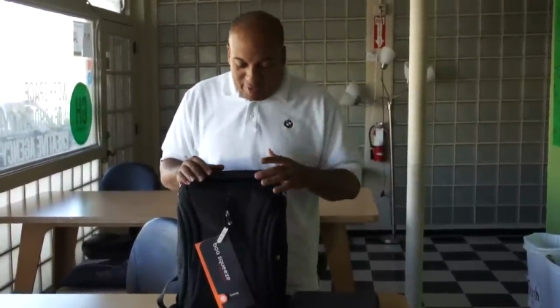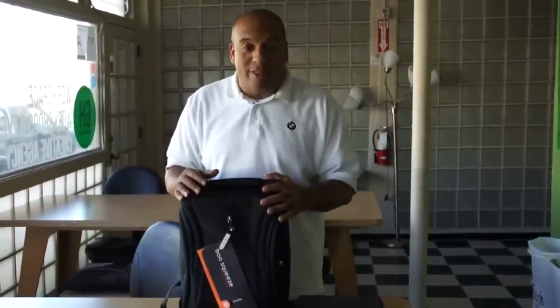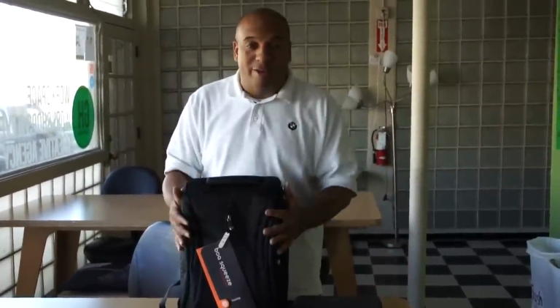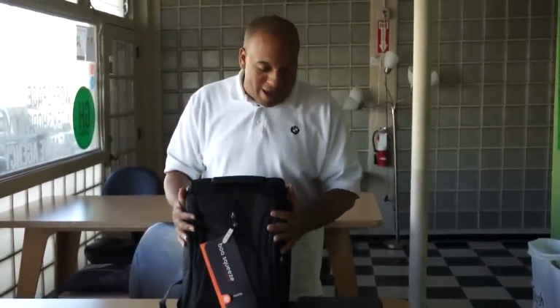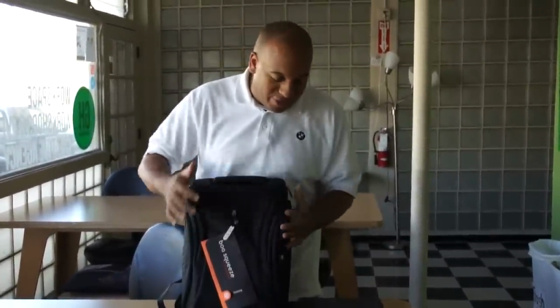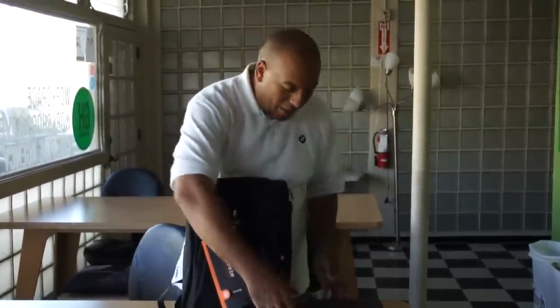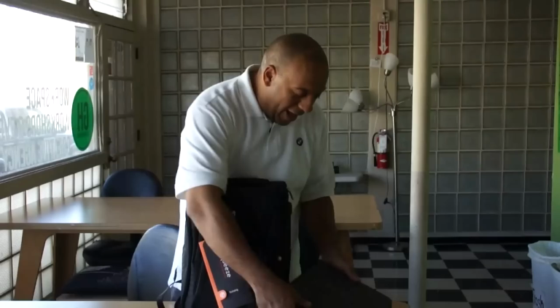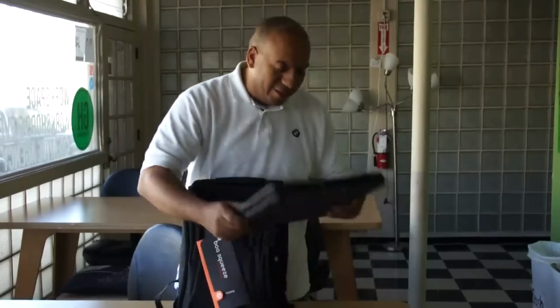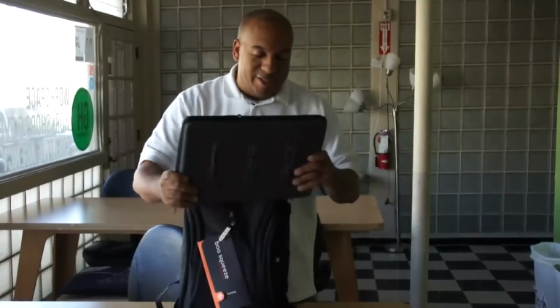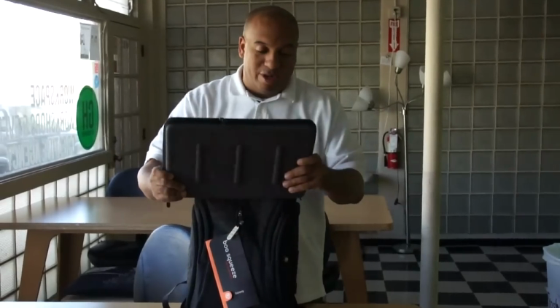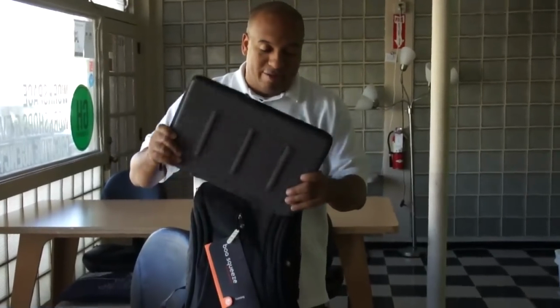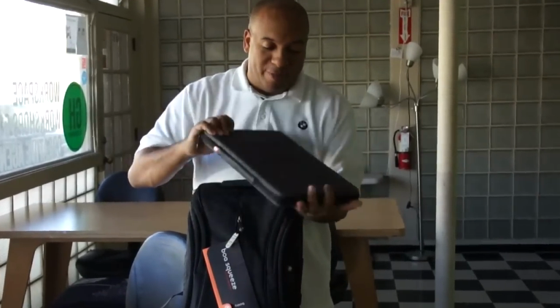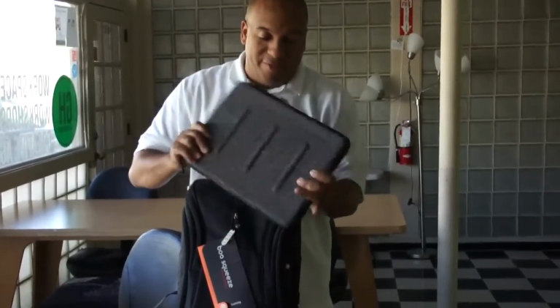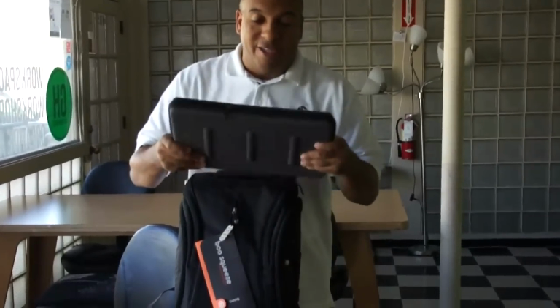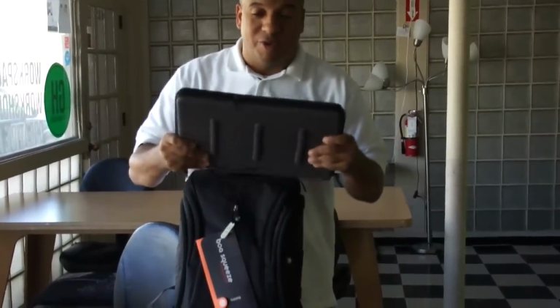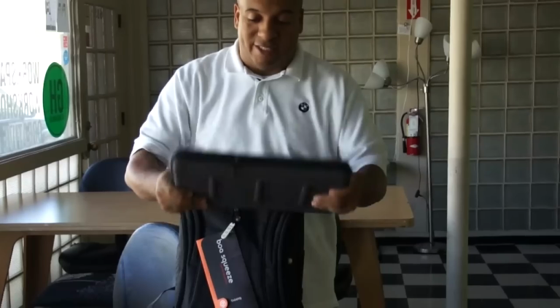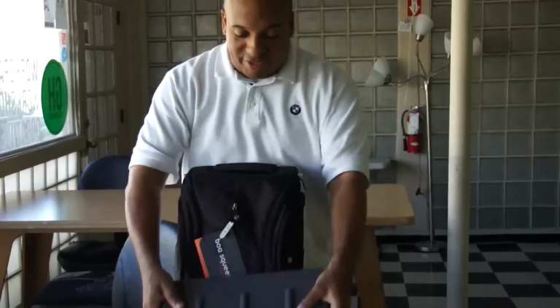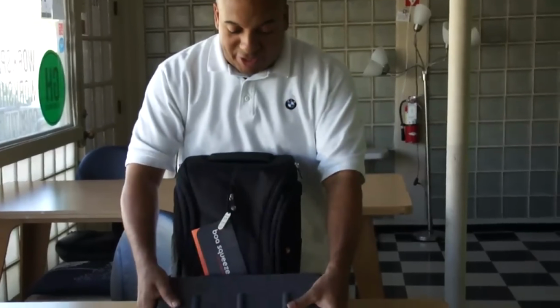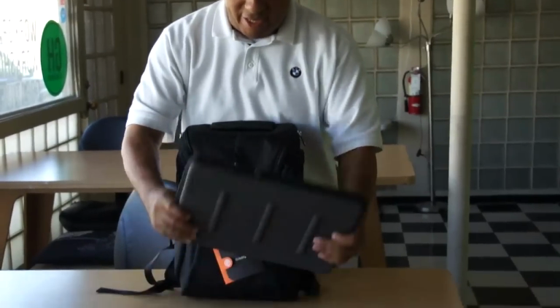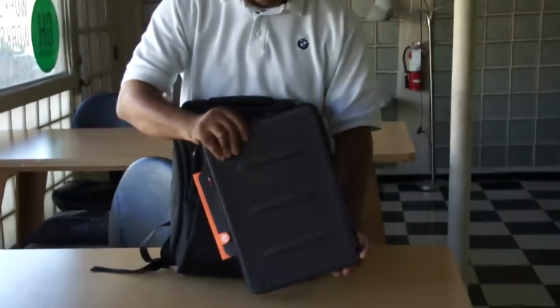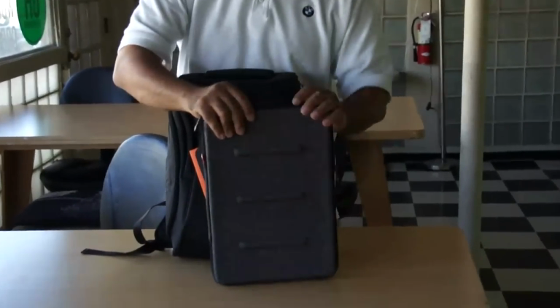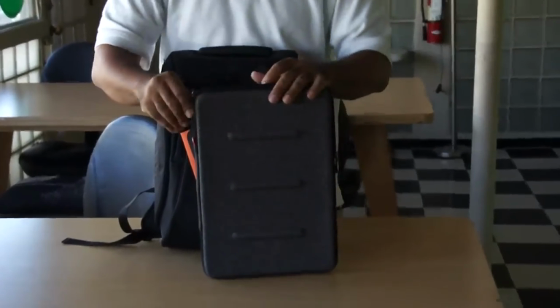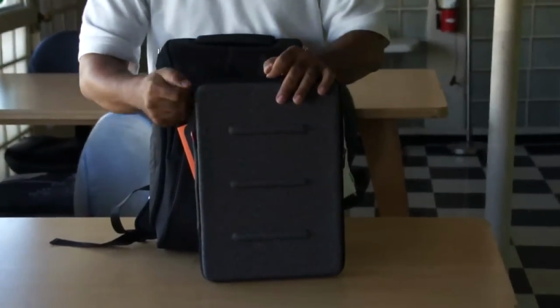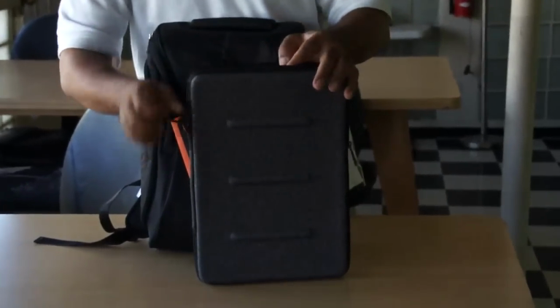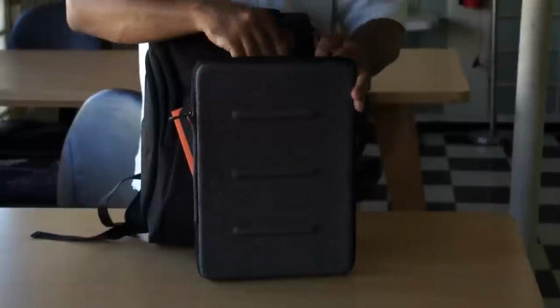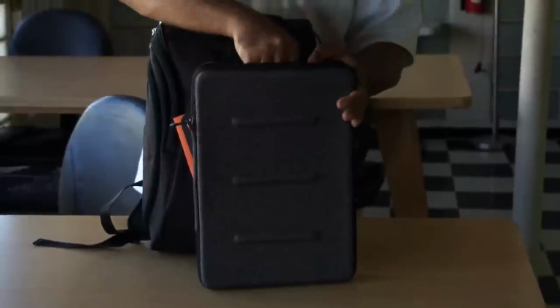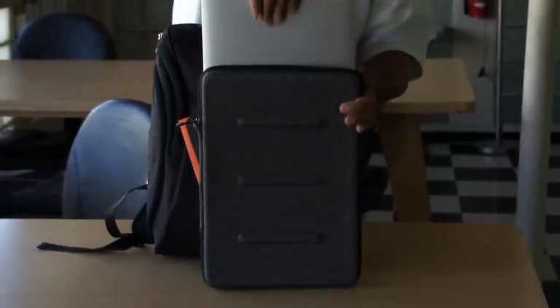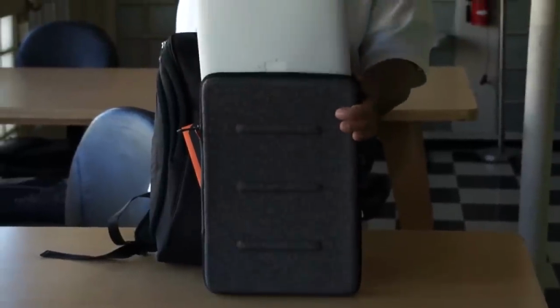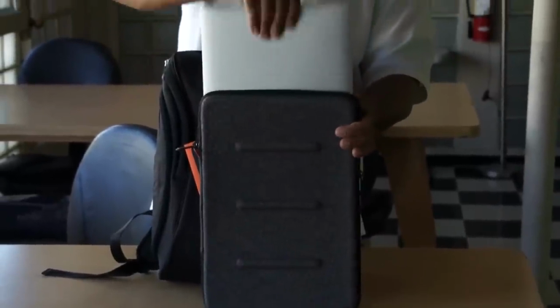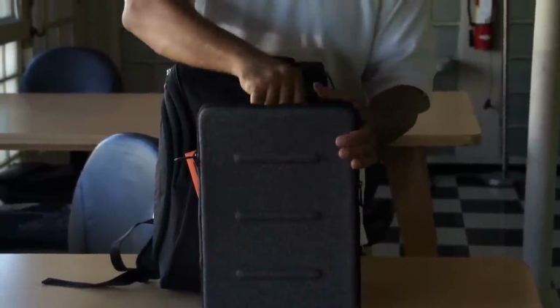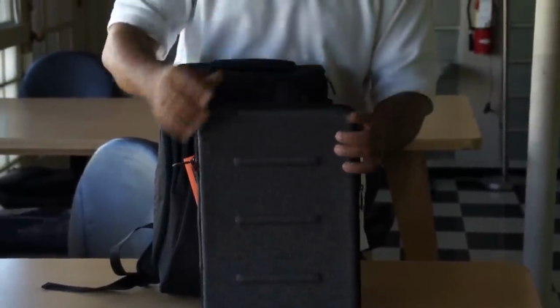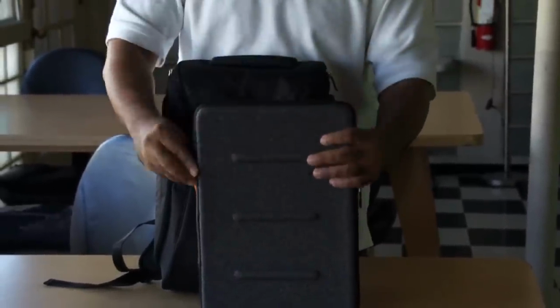The important thing in looking for a bag was that Mike already had this, the Viper Sleeve. This is a super solid sleeve because it really protects. Inside here there is a brand new 15-inch Retina display MacBook Pro.